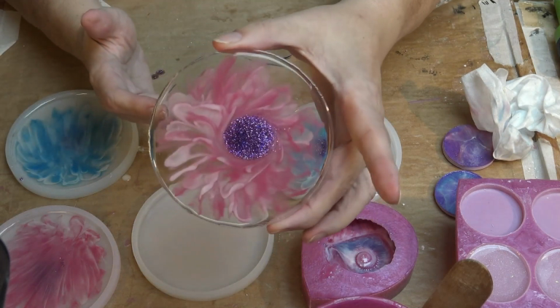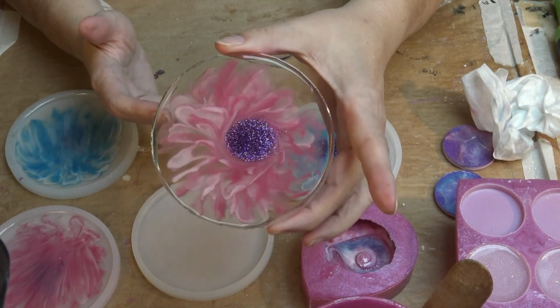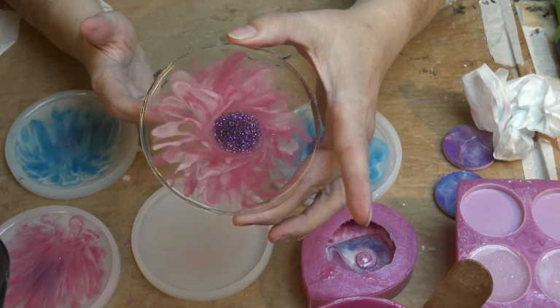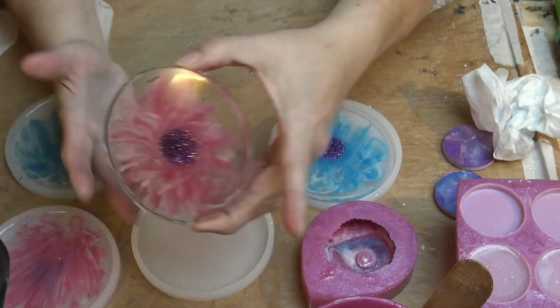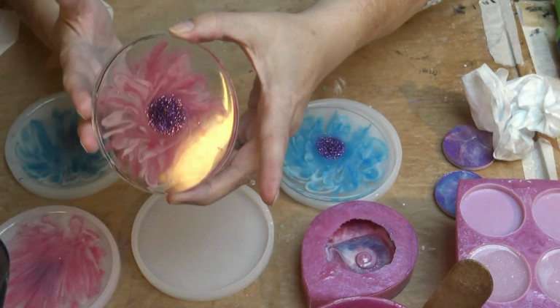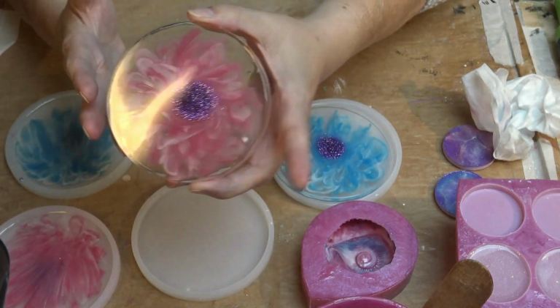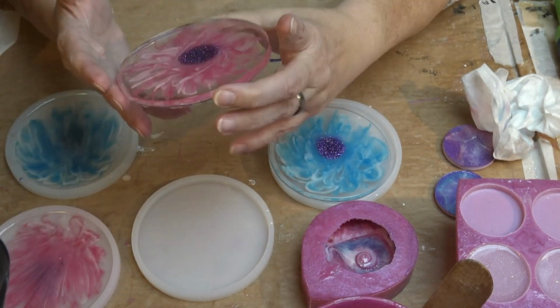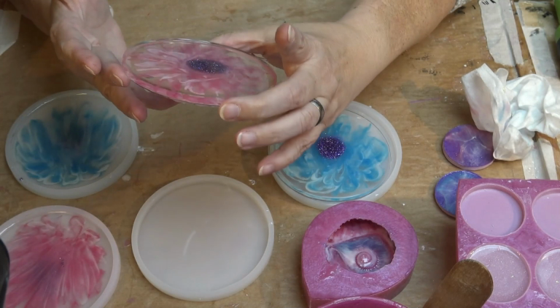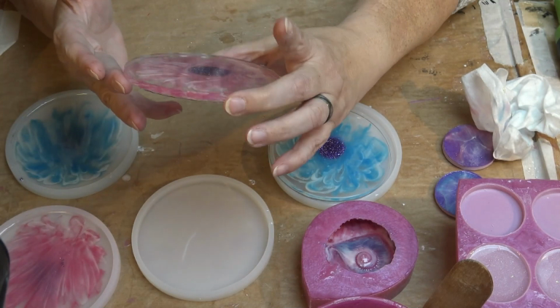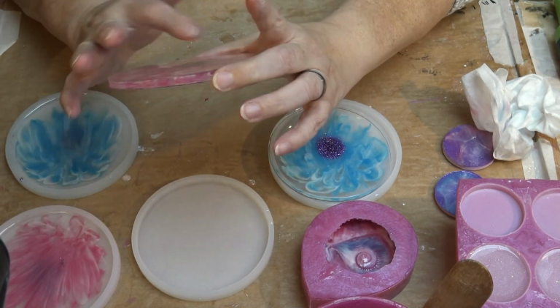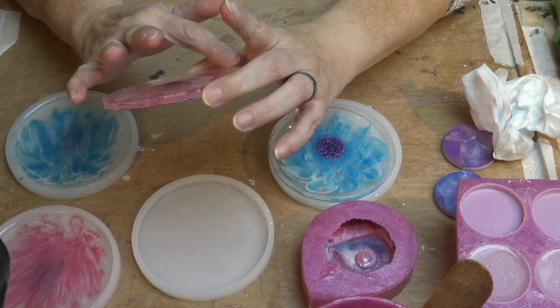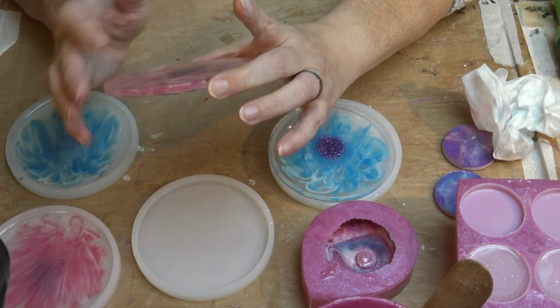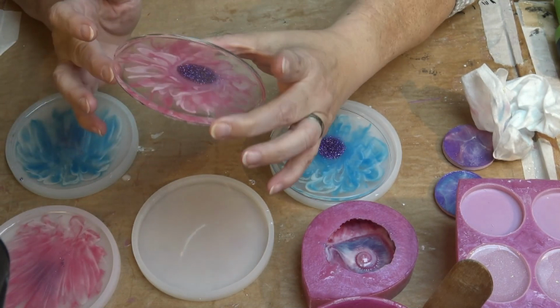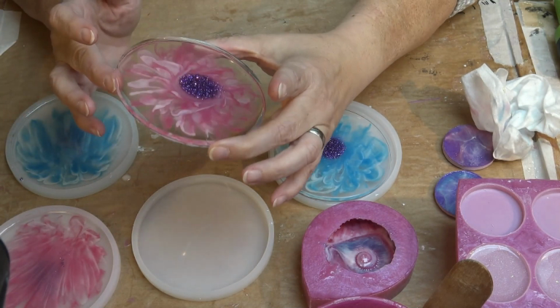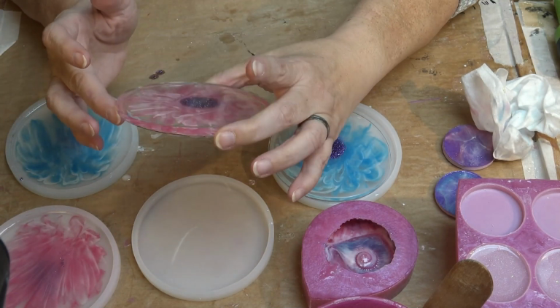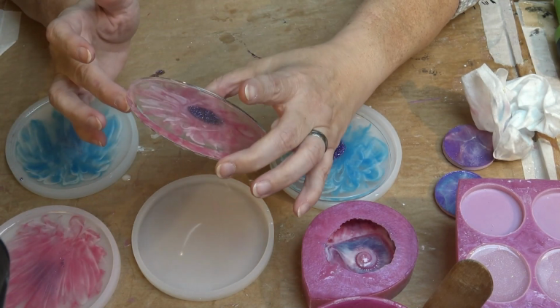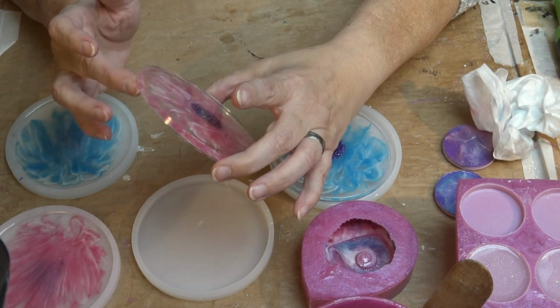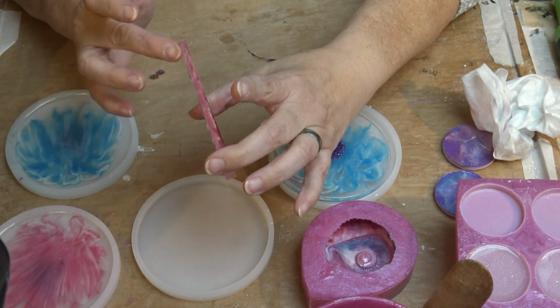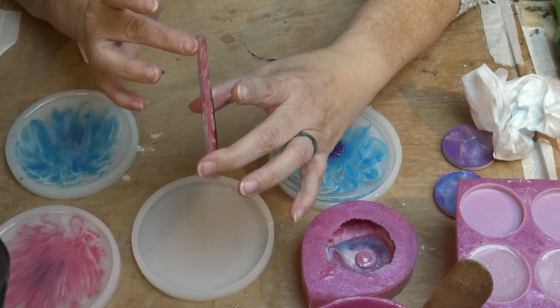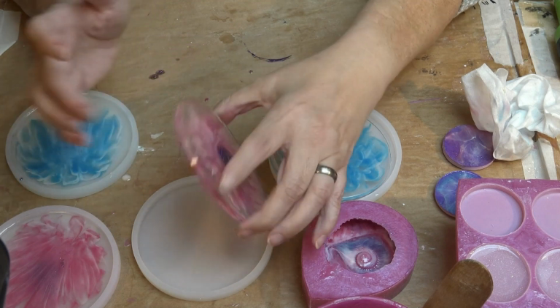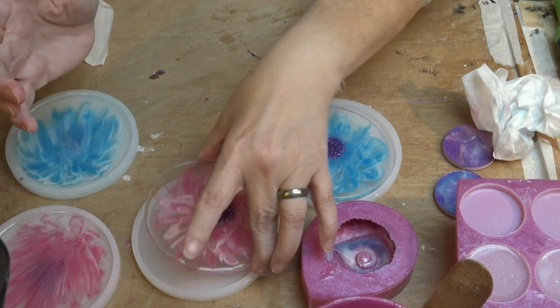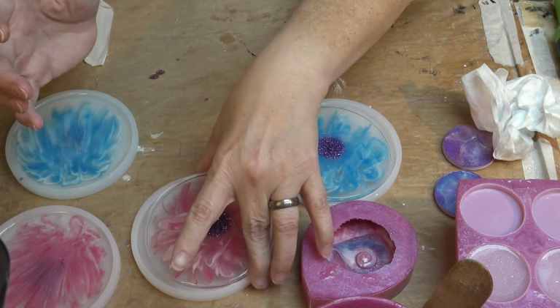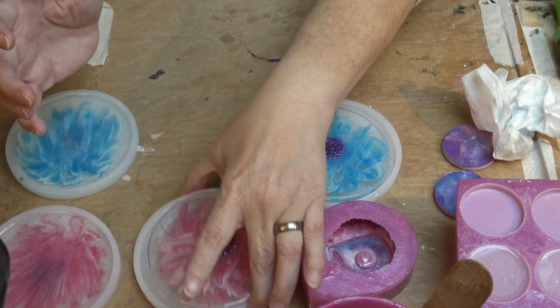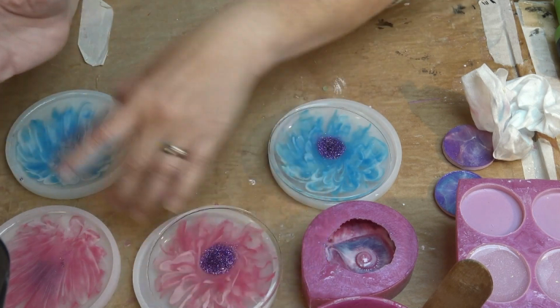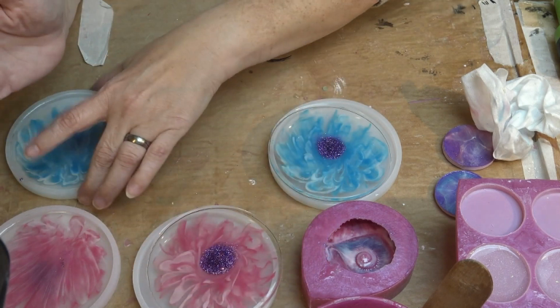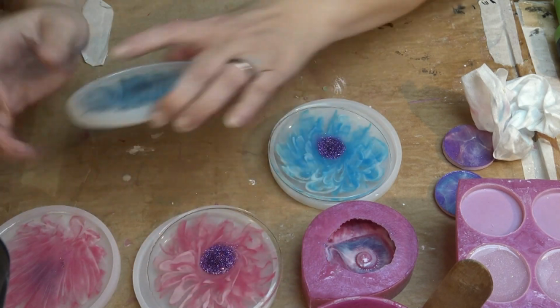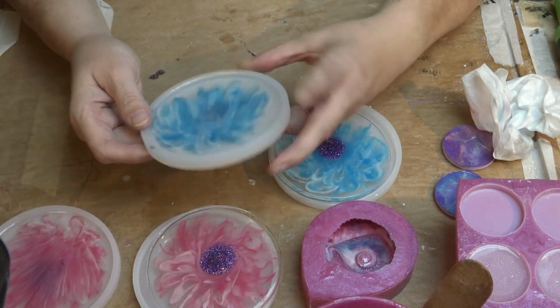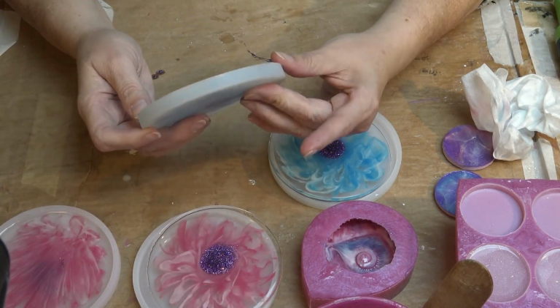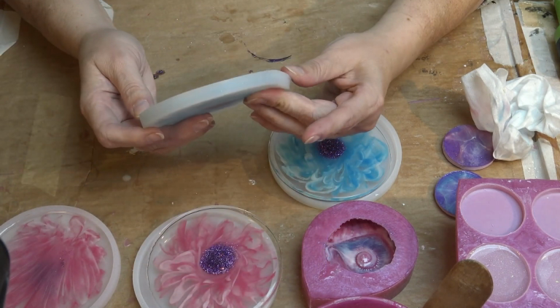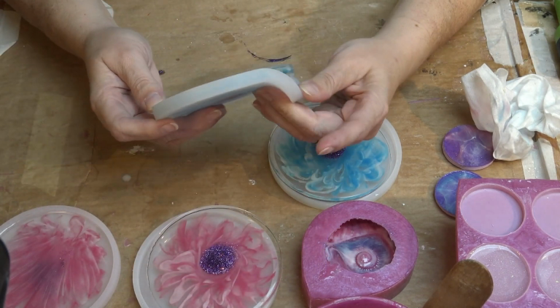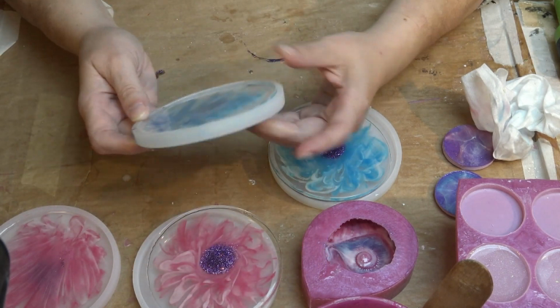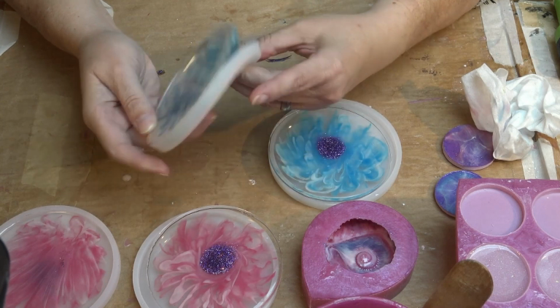I really like them, but I think the middles with the glitter are too big. Next time I'll put only a small dollop in there so it doesn't spread that wide.